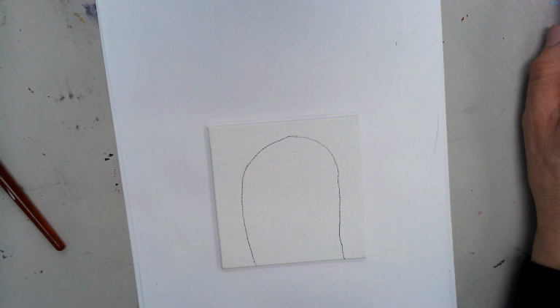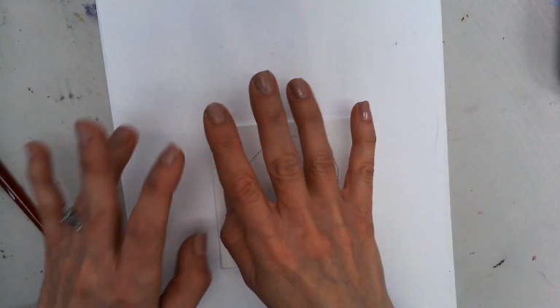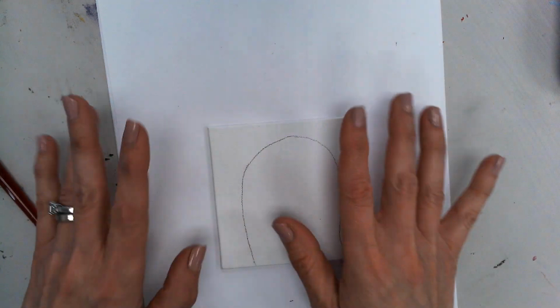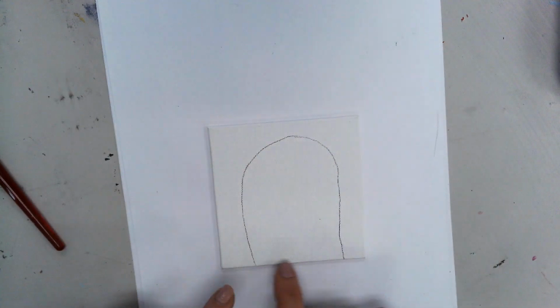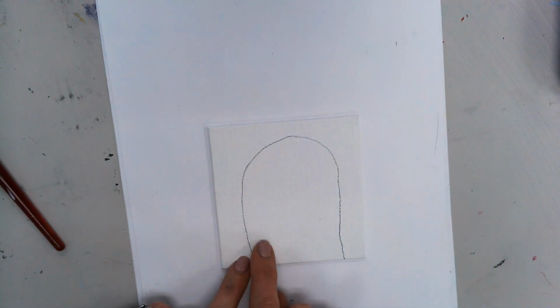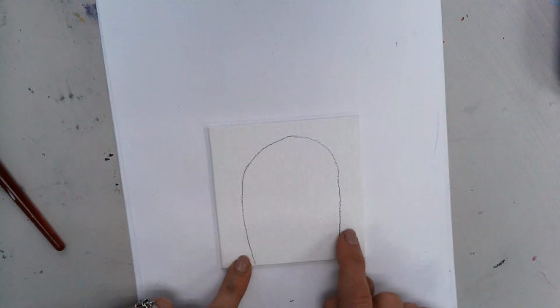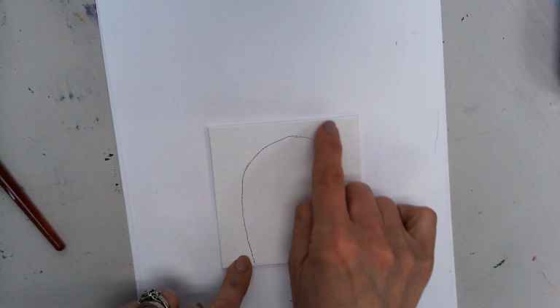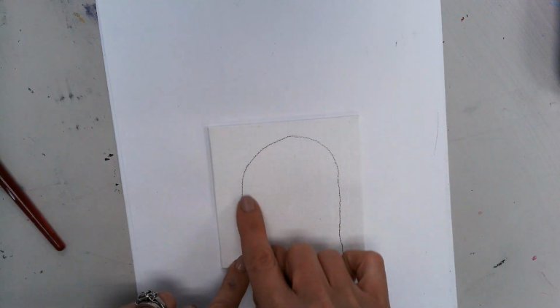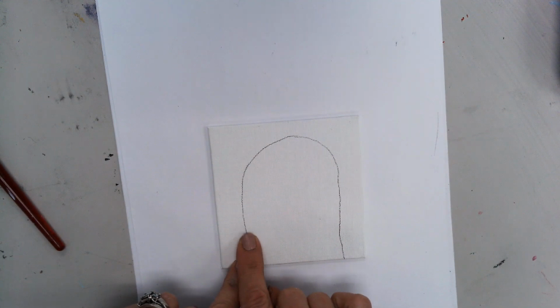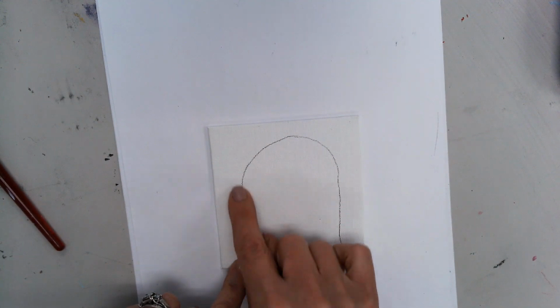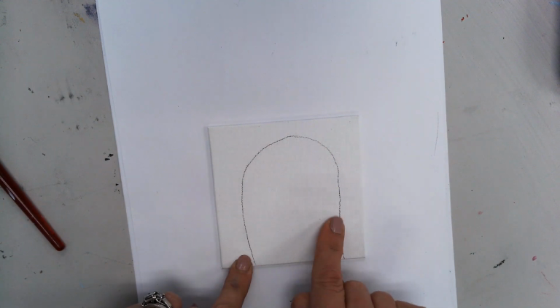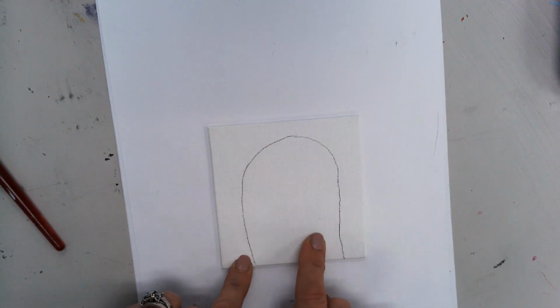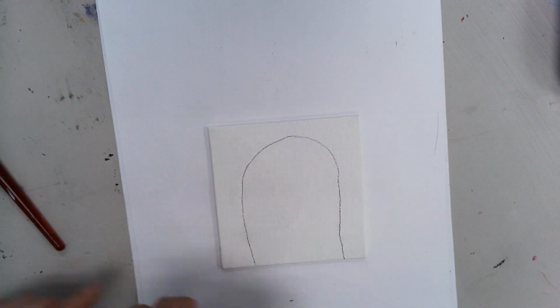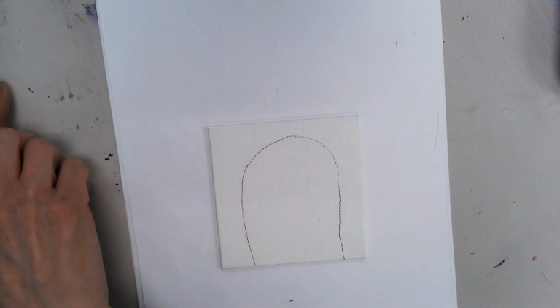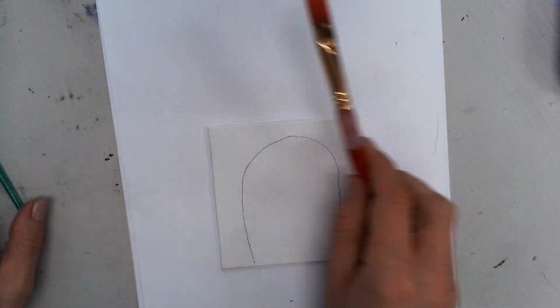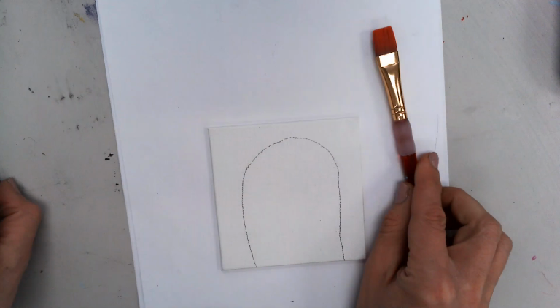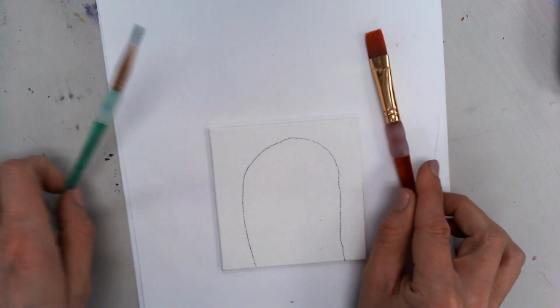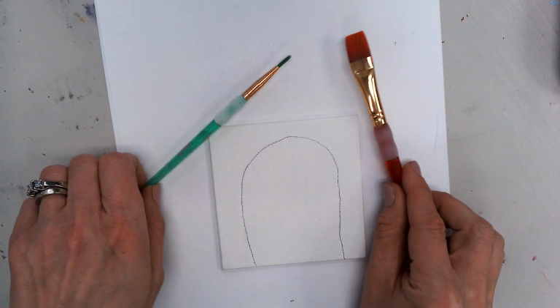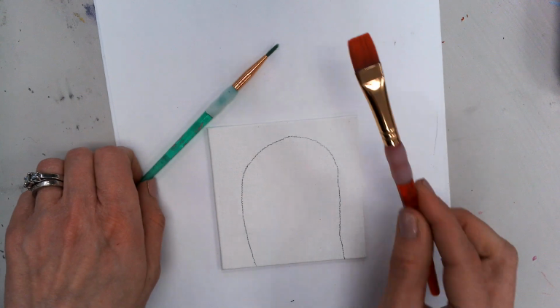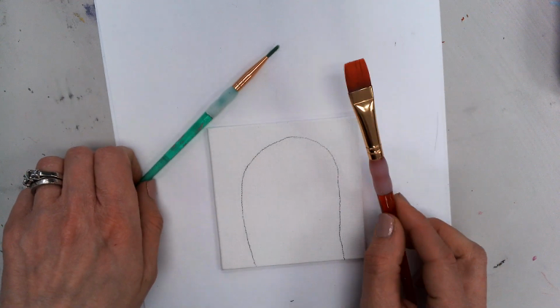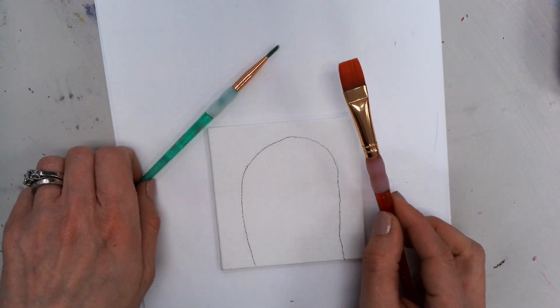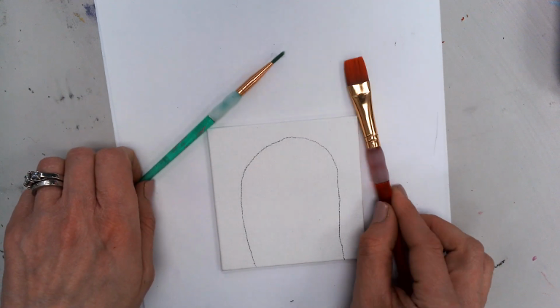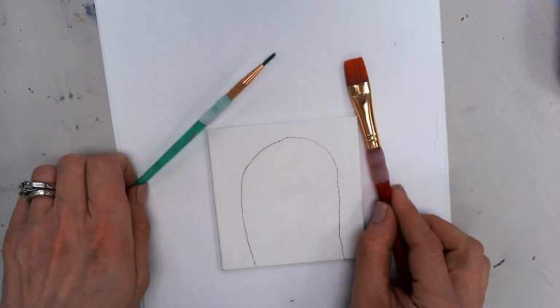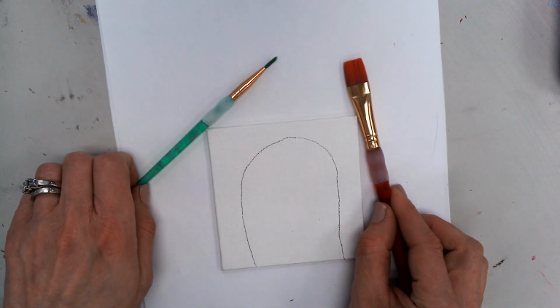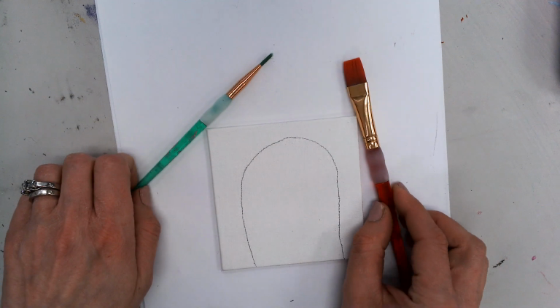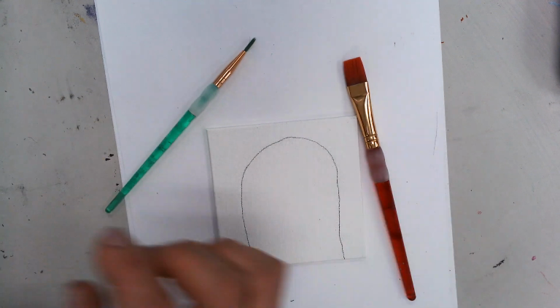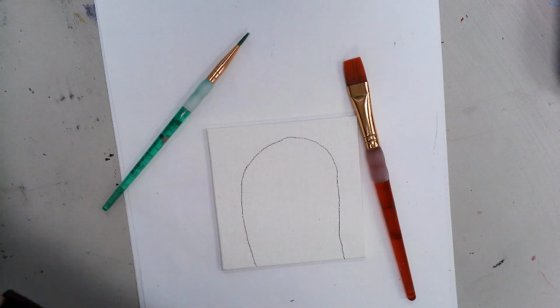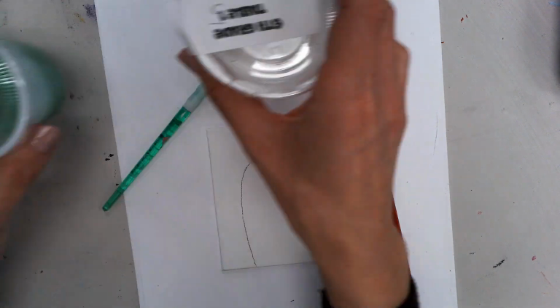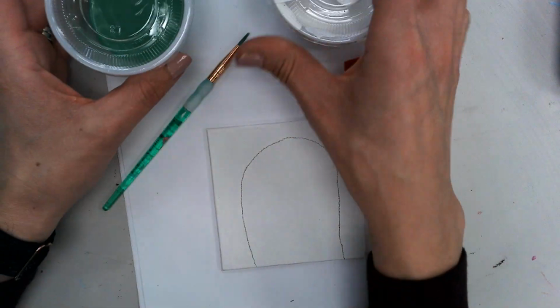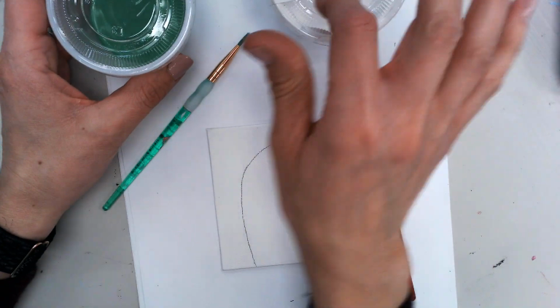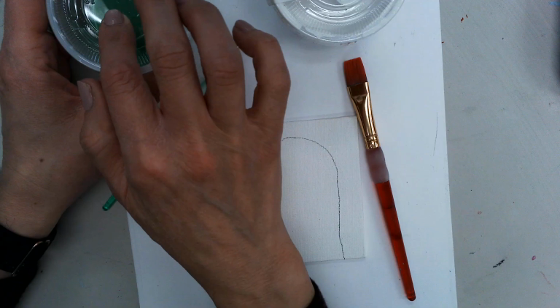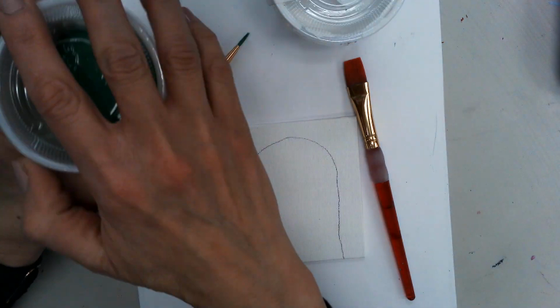Okay, sixth graders, here we go. I have a little mini canvas and I've drawn just the top of a cactus so you can see it. I have two different brushes — a large brush for large areas and a smaller brush for small areas — and two paints: white and green.